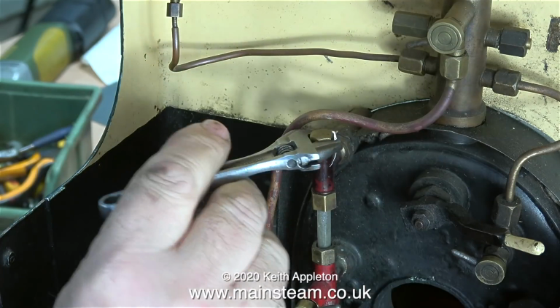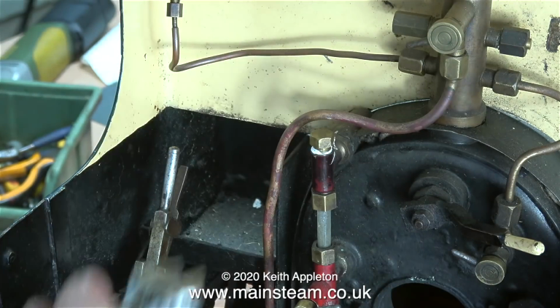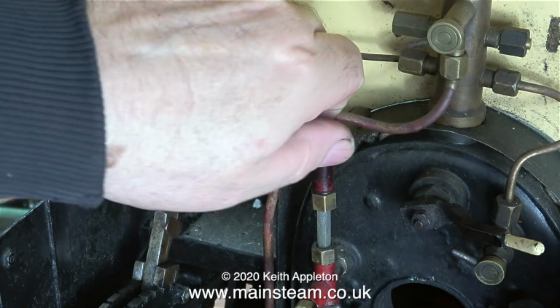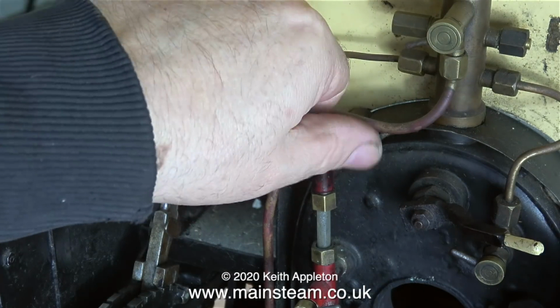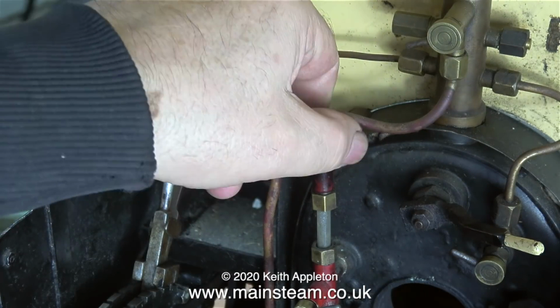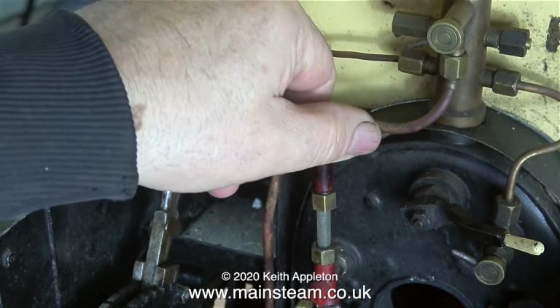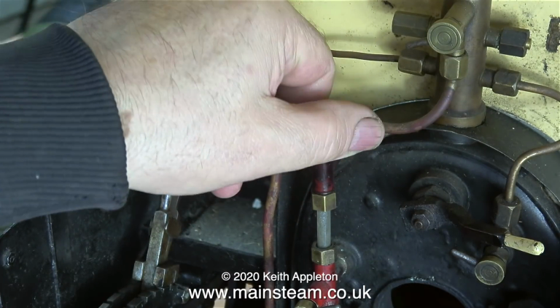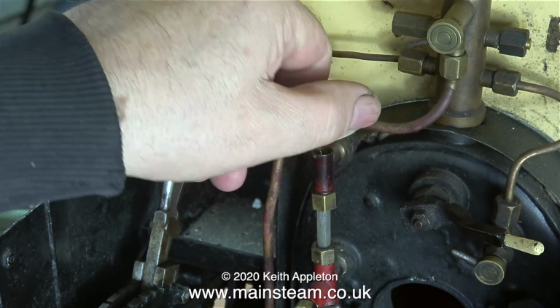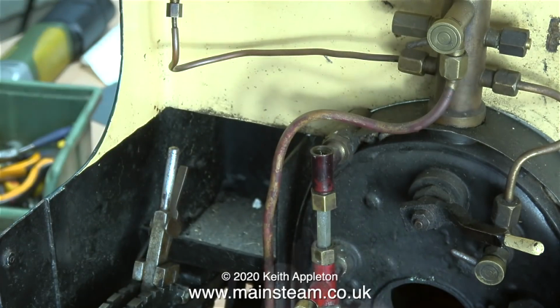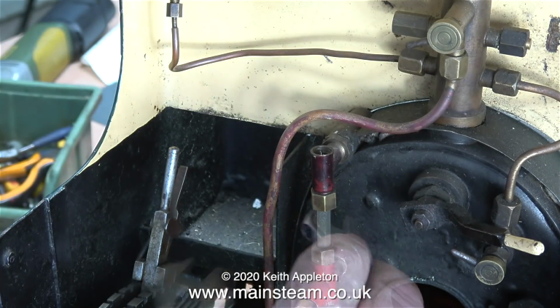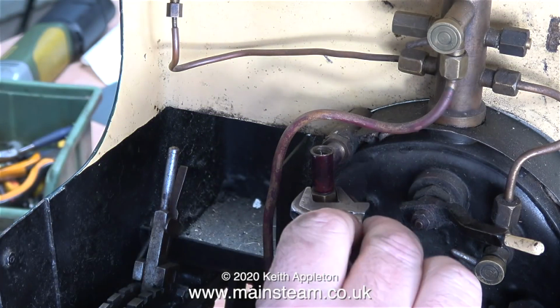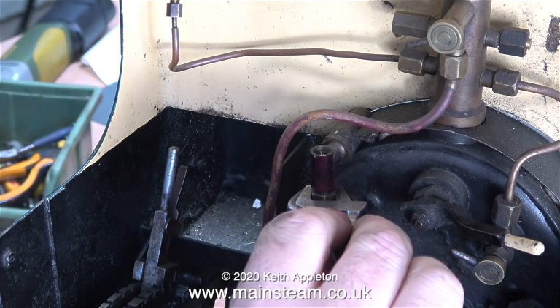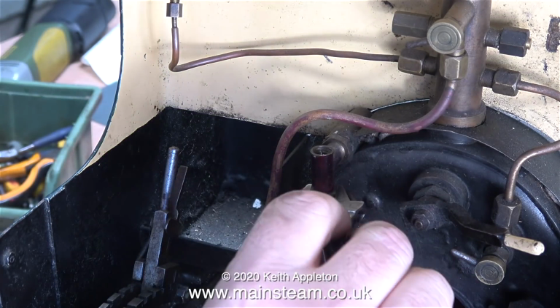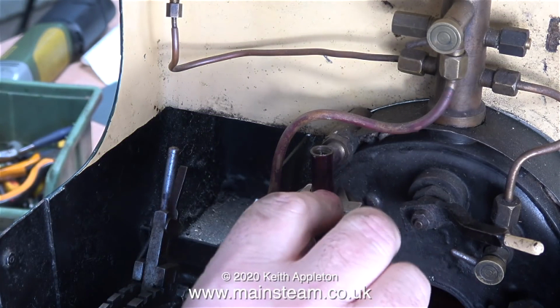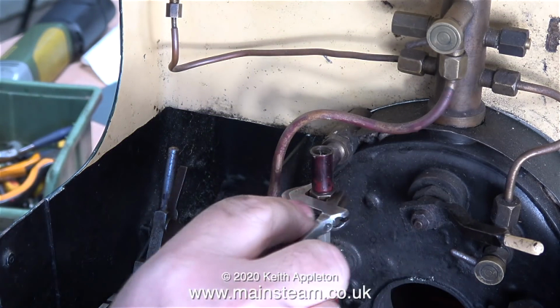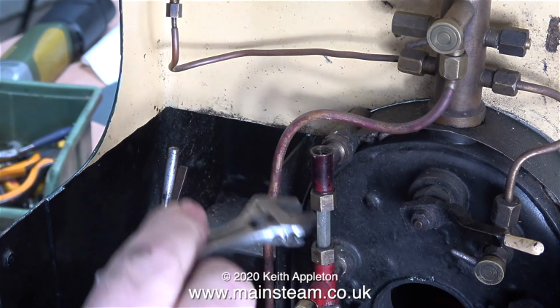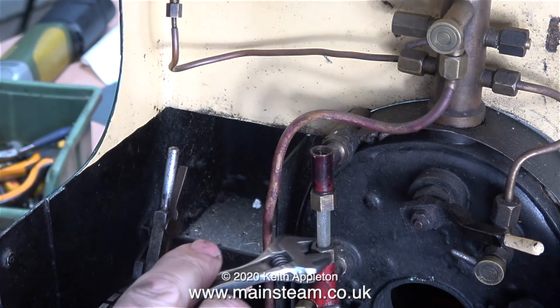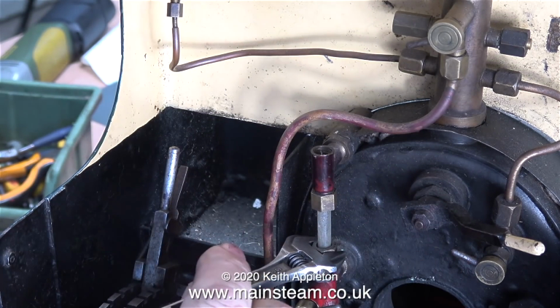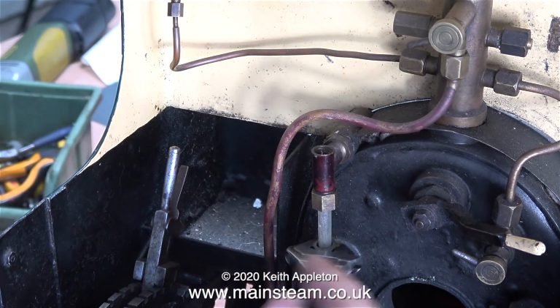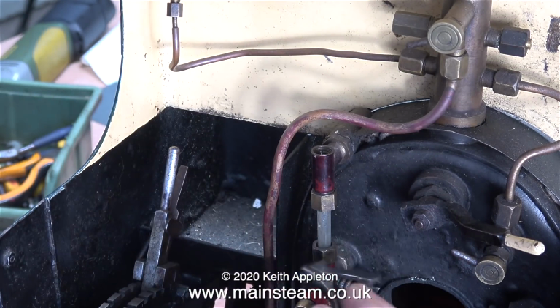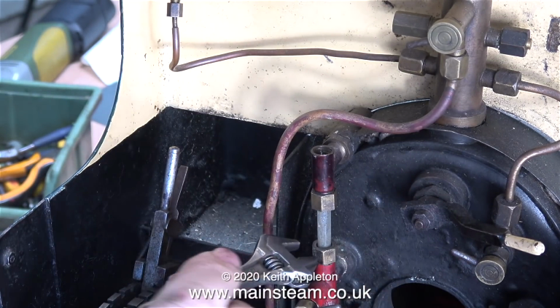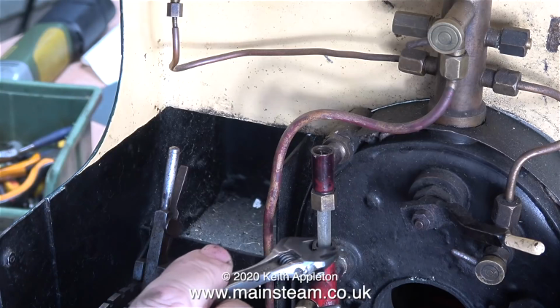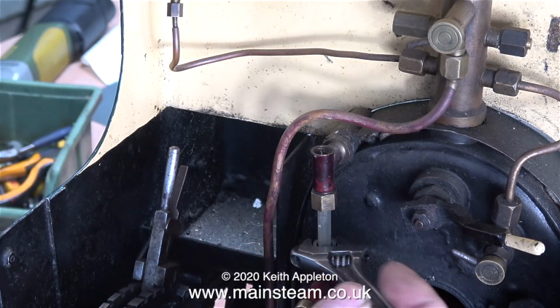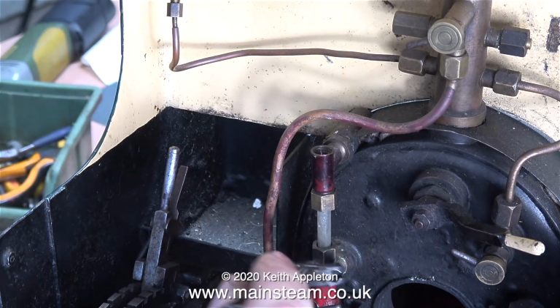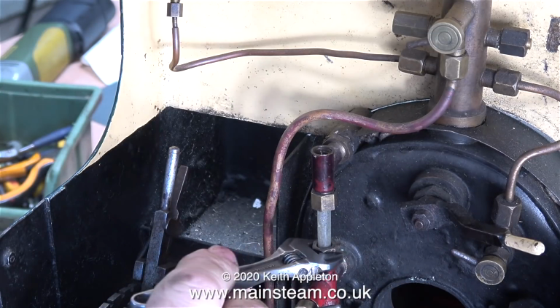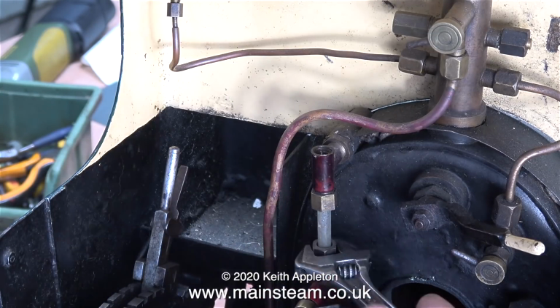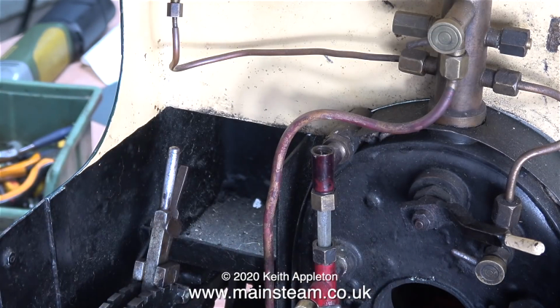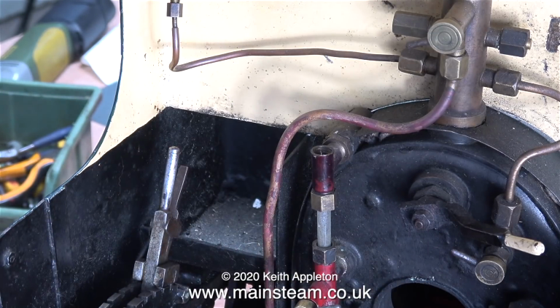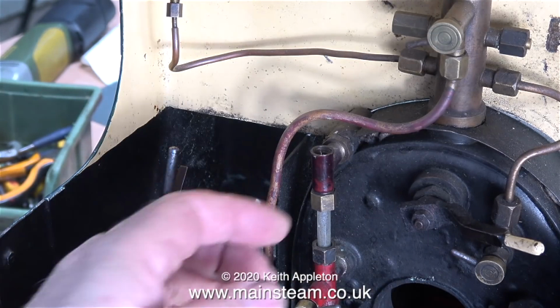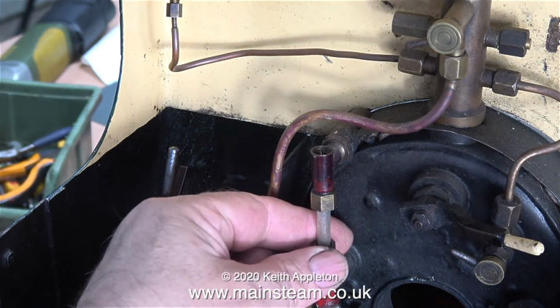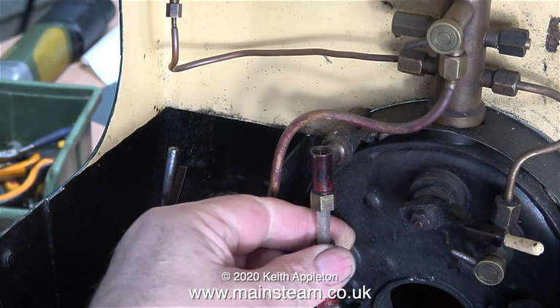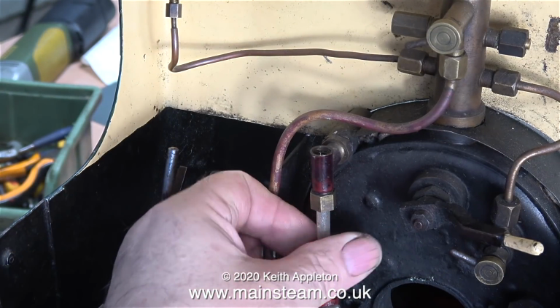The other problem with this water gauge is the top nut — it's been forced into the wrong thread. So even though the bottom of the water gauge does correspond to the height of the firebox crown, it's in a bit of a state. I think the time has probably come to change this.